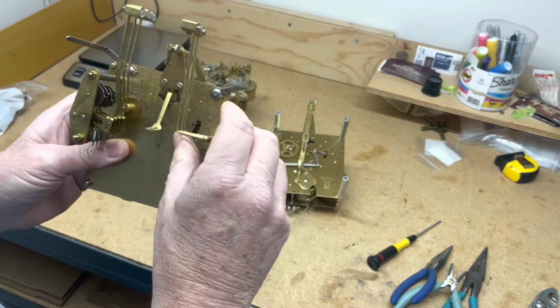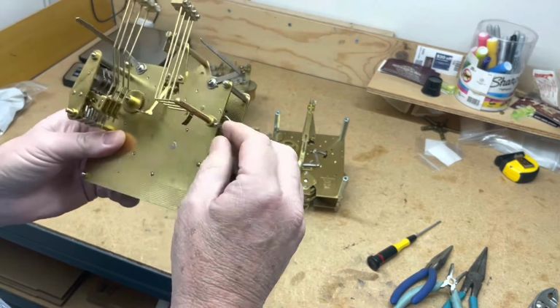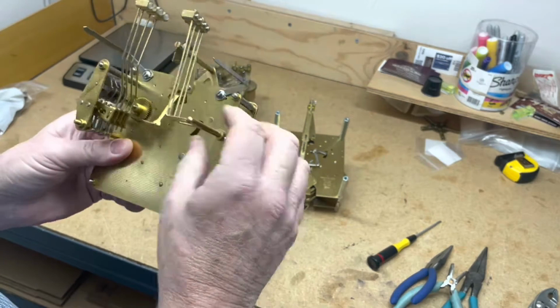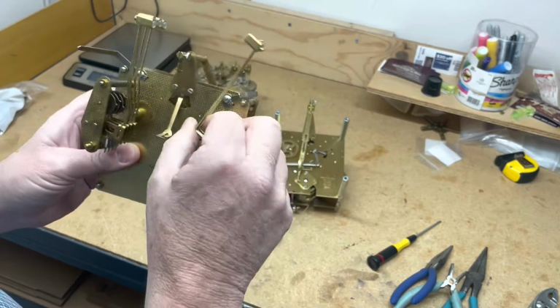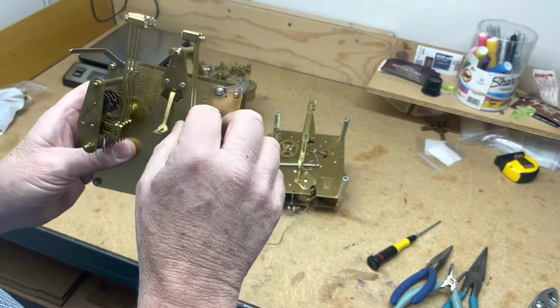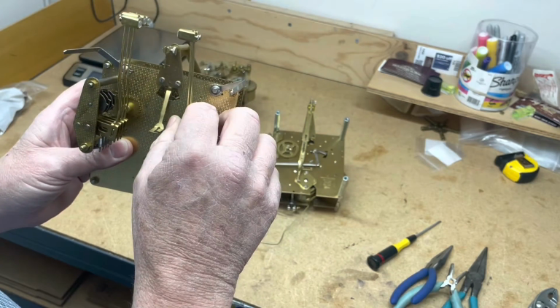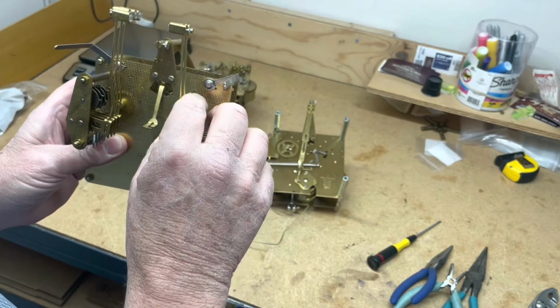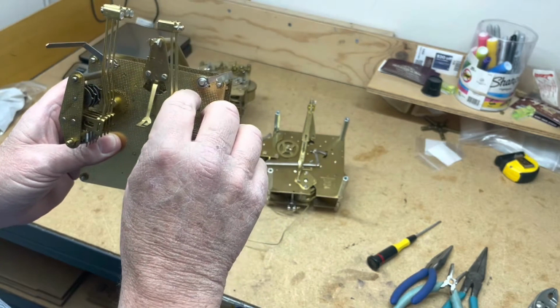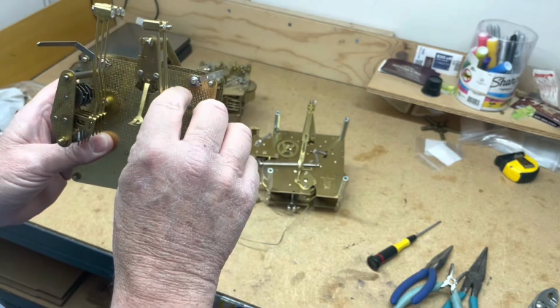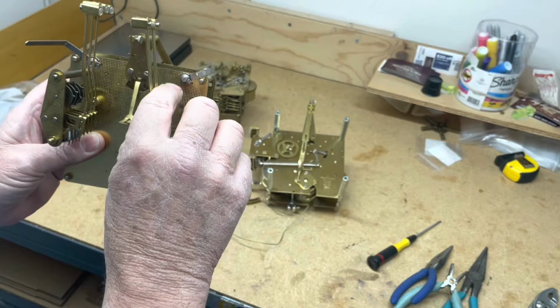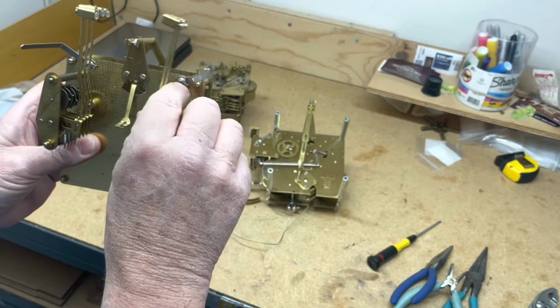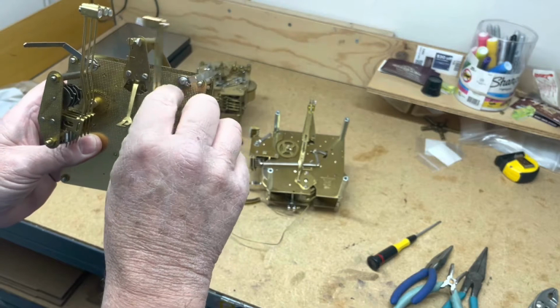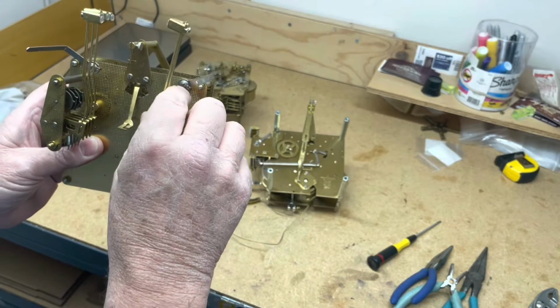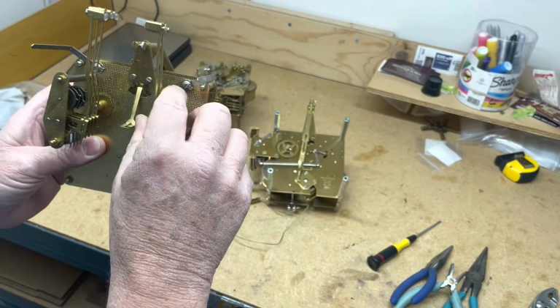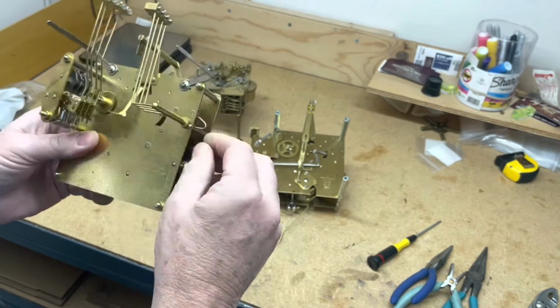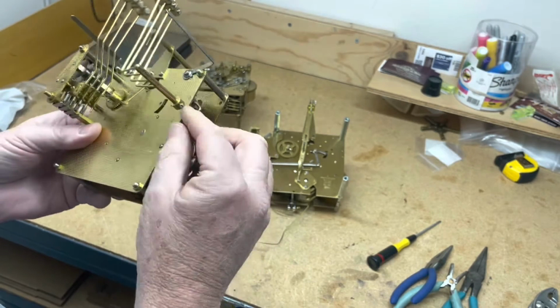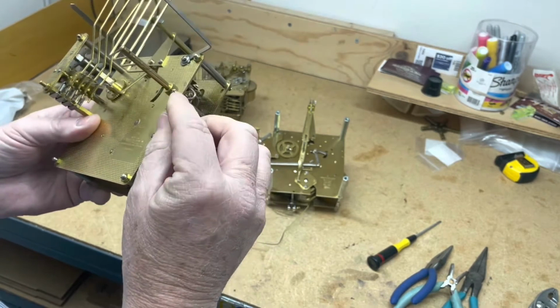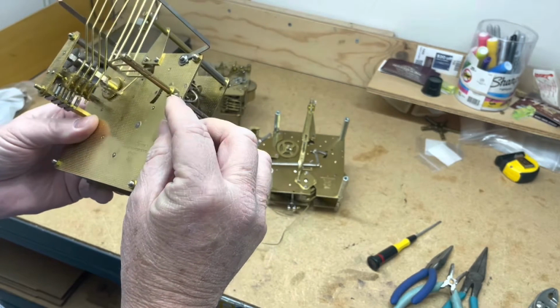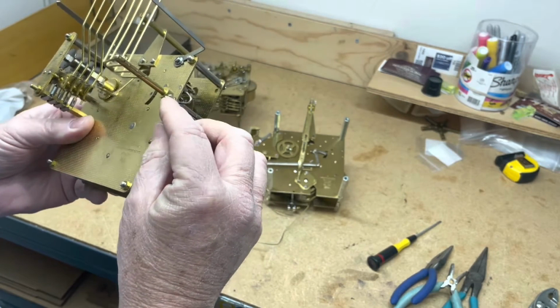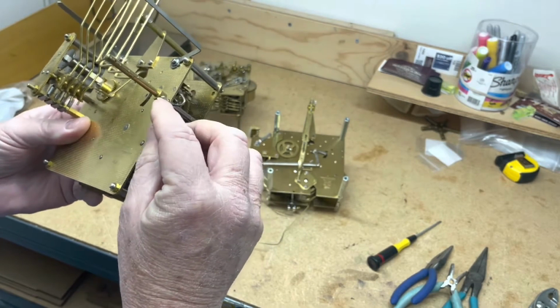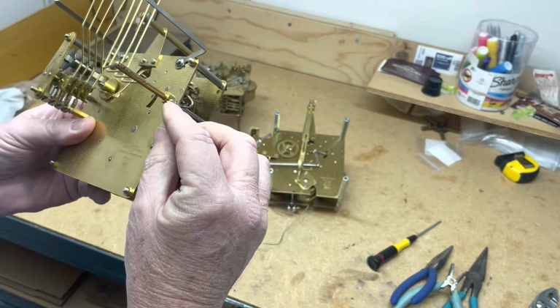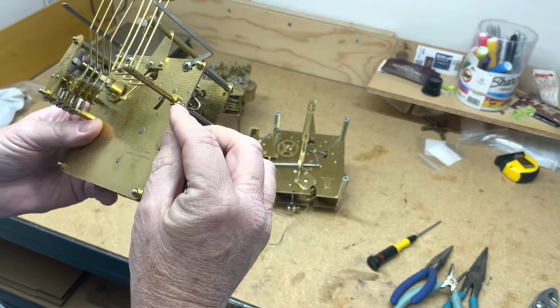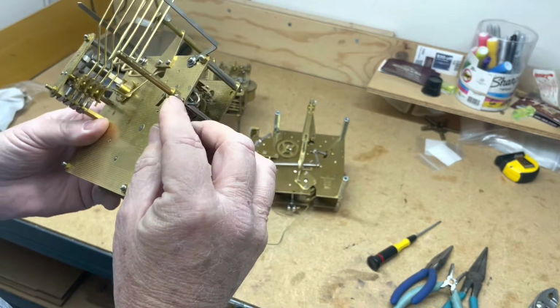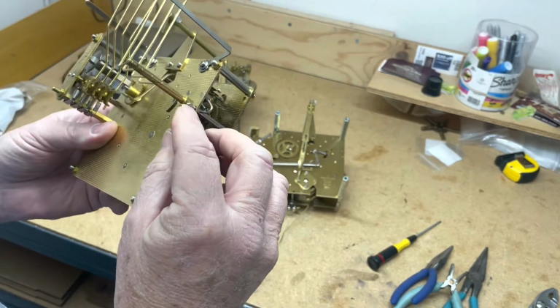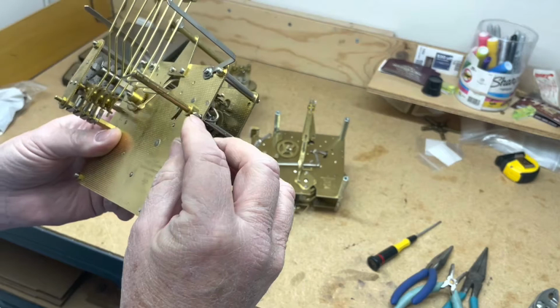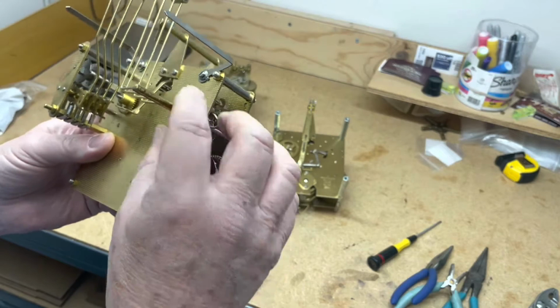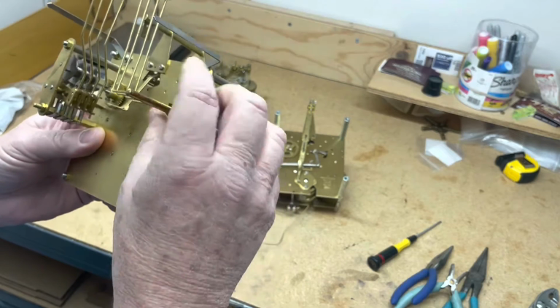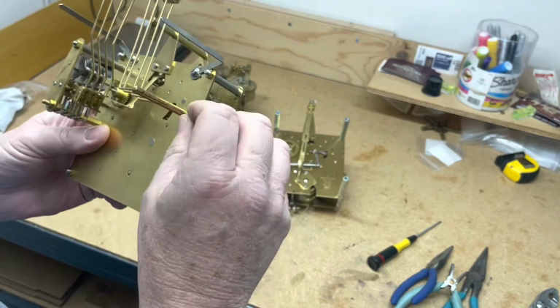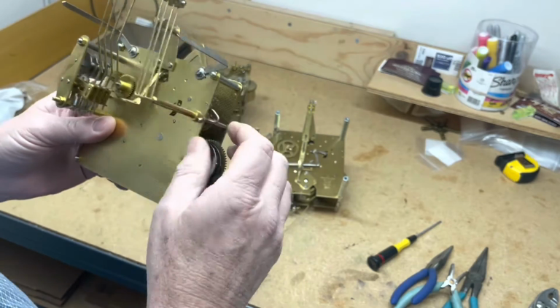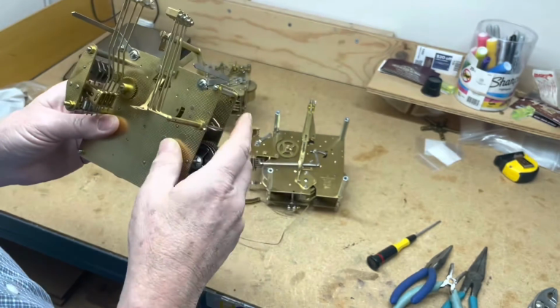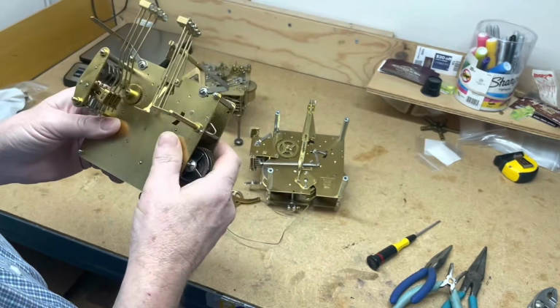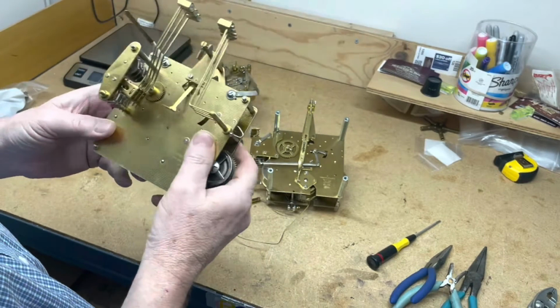If it's having a problem — too close or too far away — you can adjust all four at the same time by loosening the screw, adjusting, and tightening it back up.